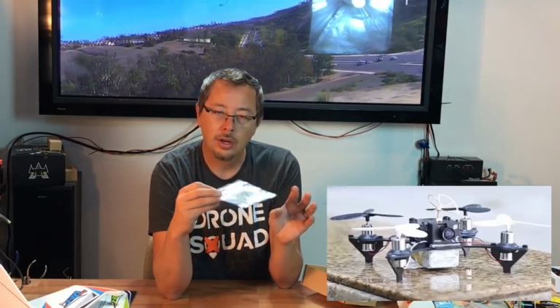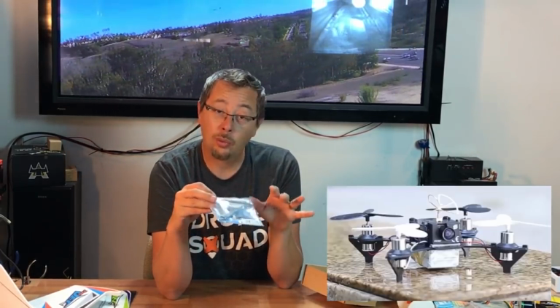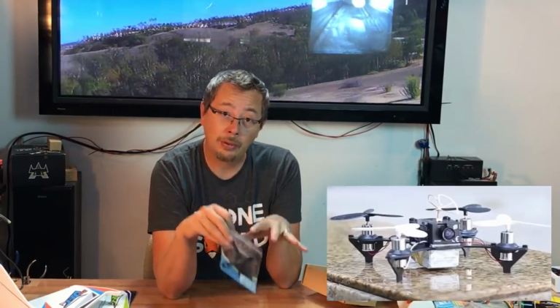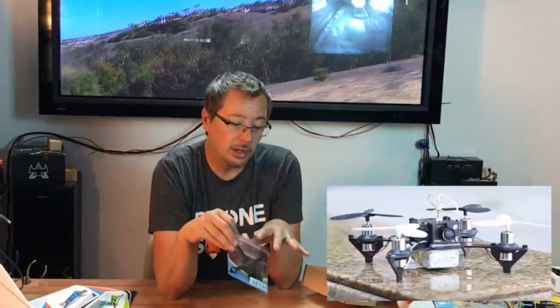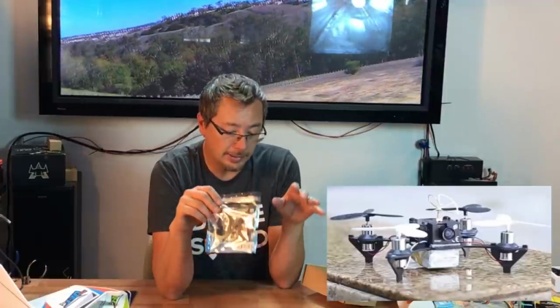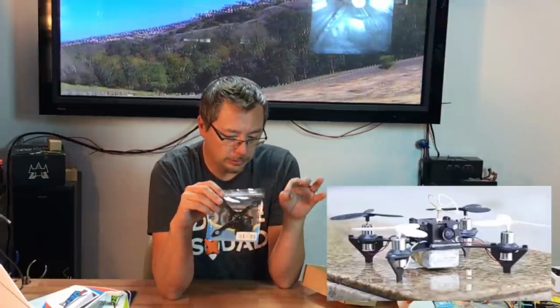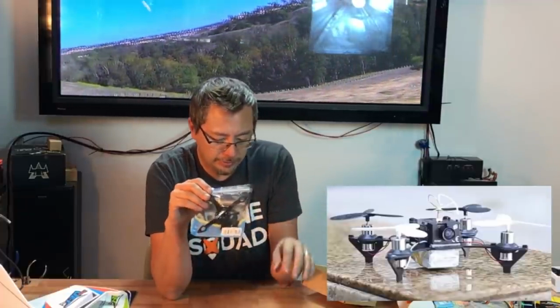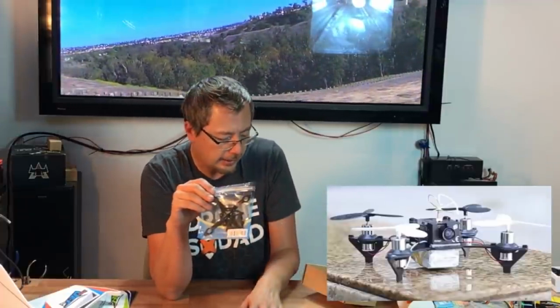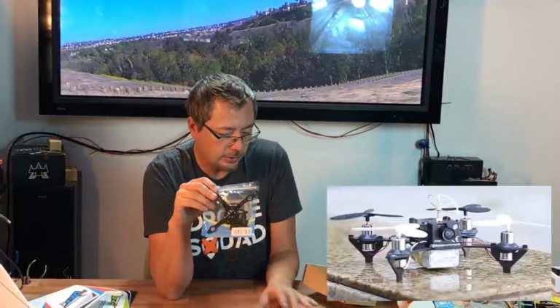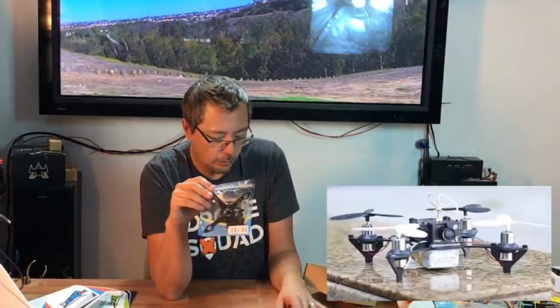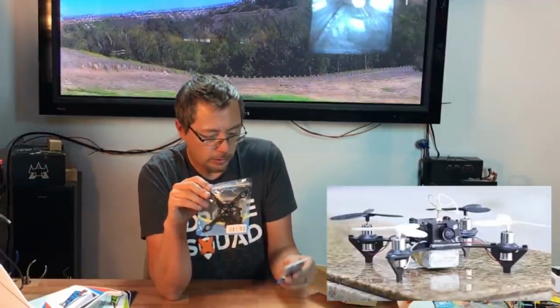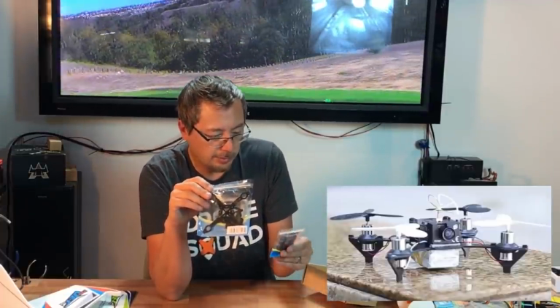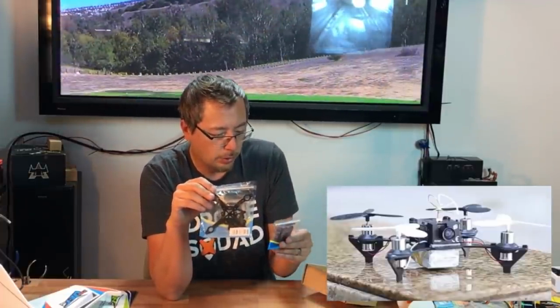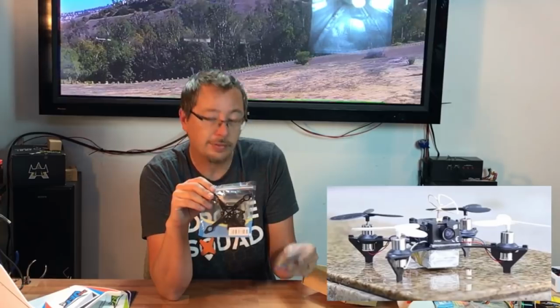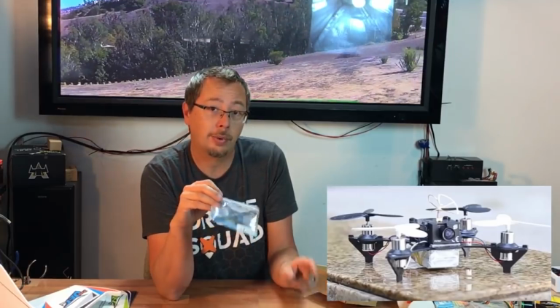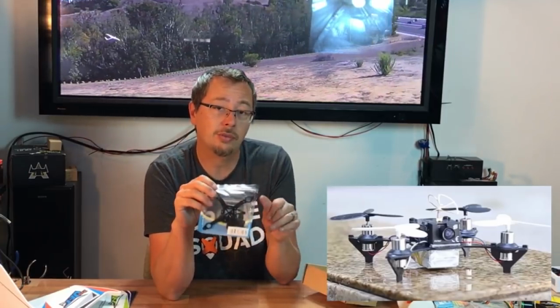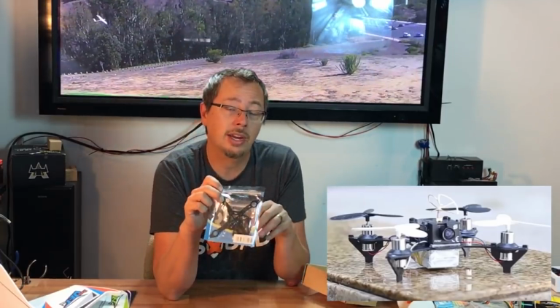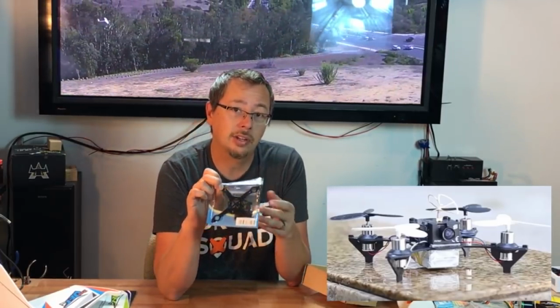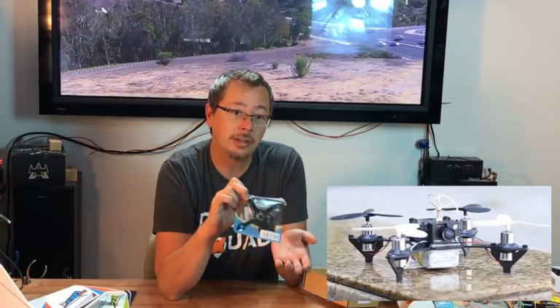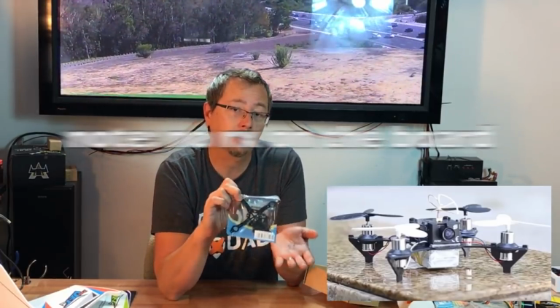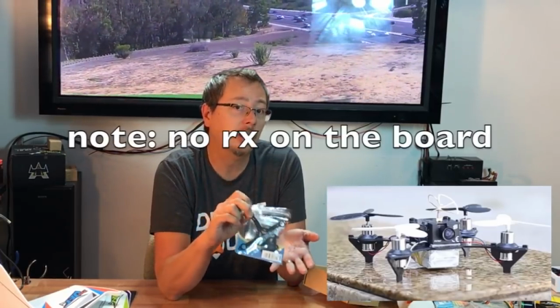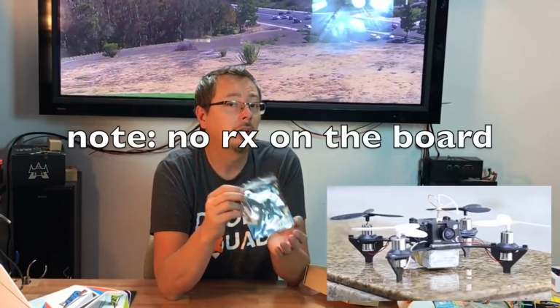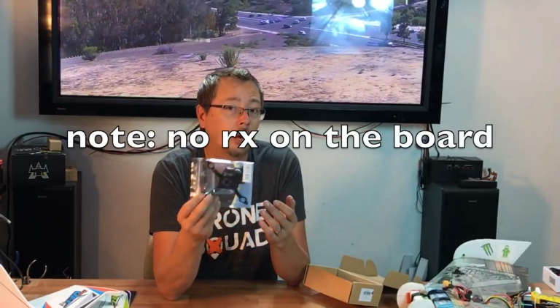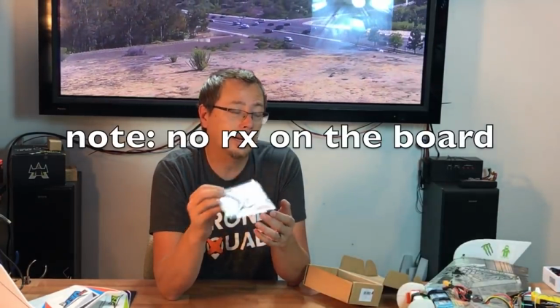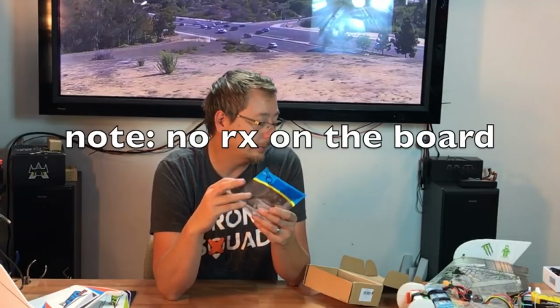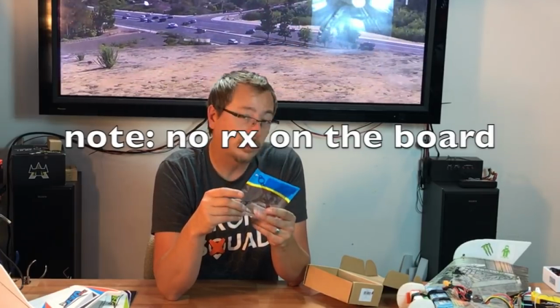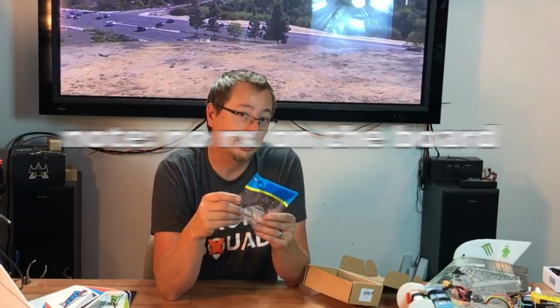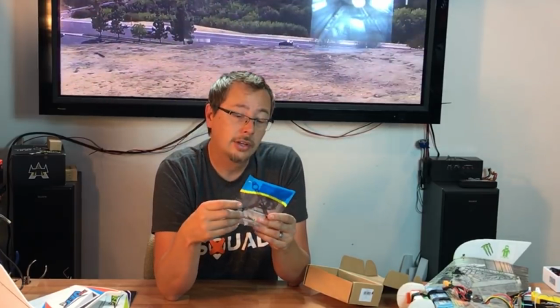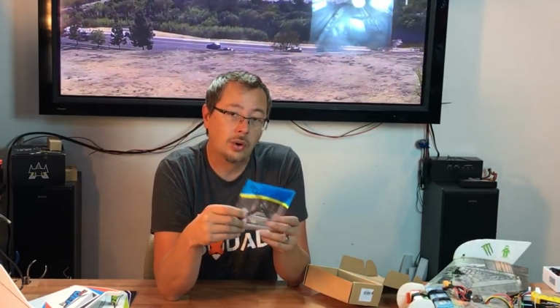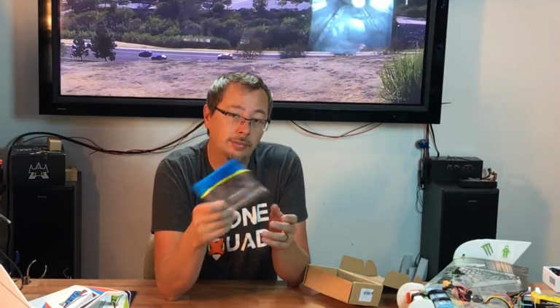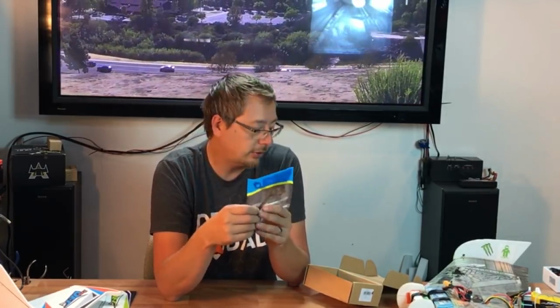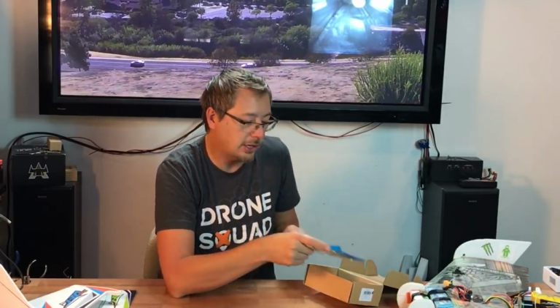I will be building this up. I believe I don't know what type of board it is — whether it binds to a DSMX Spektrum style or a Turnigy. So I look forward to this on my channel.